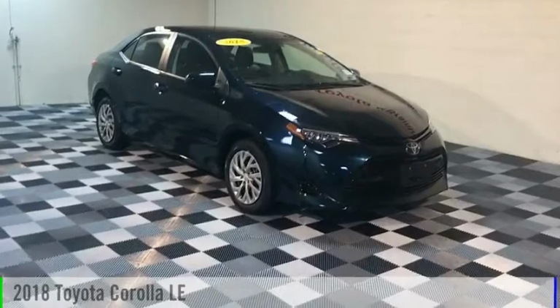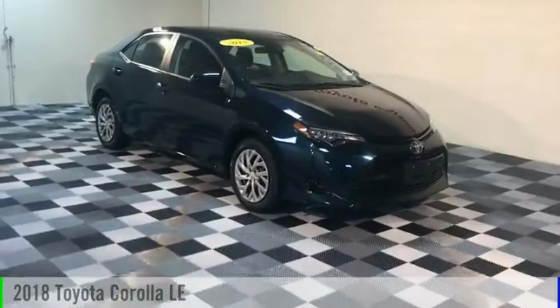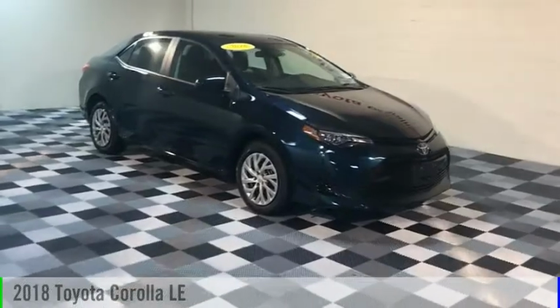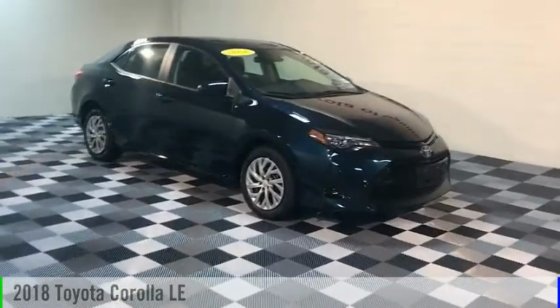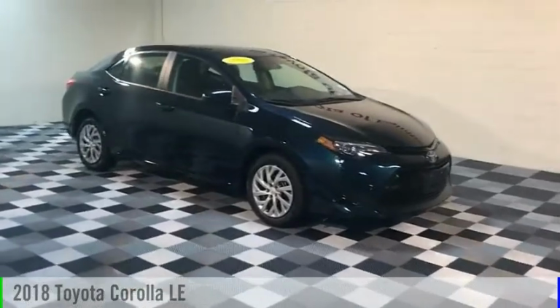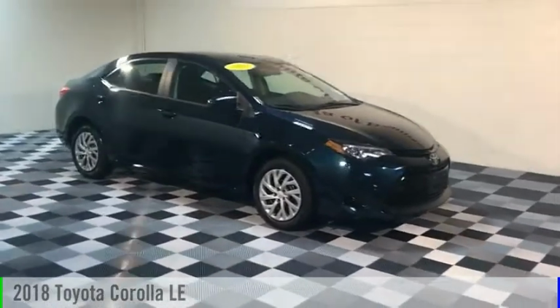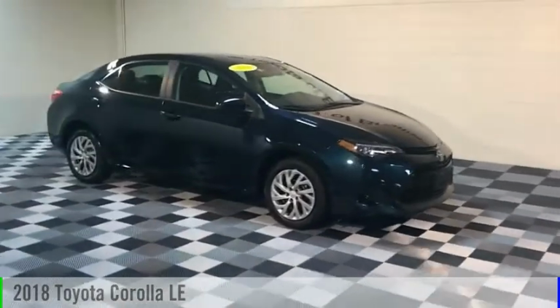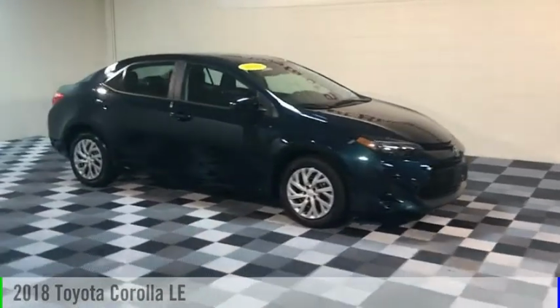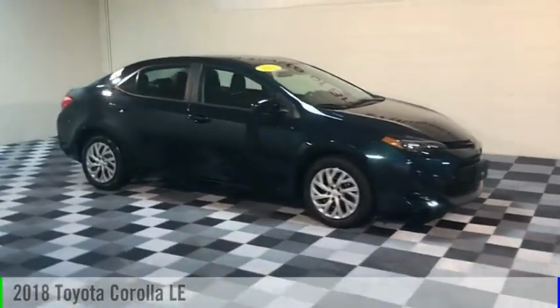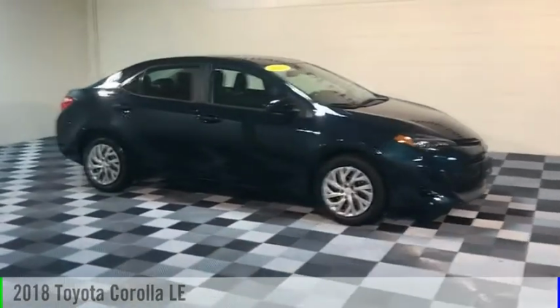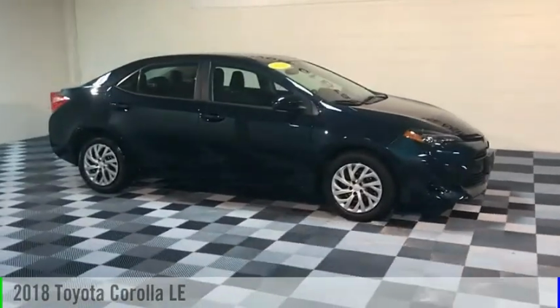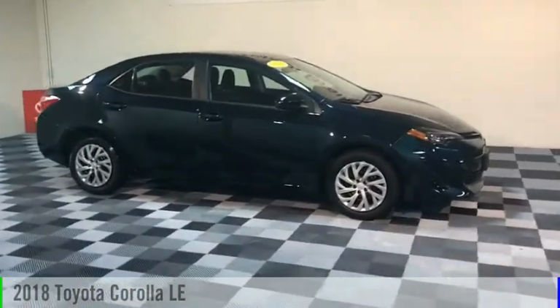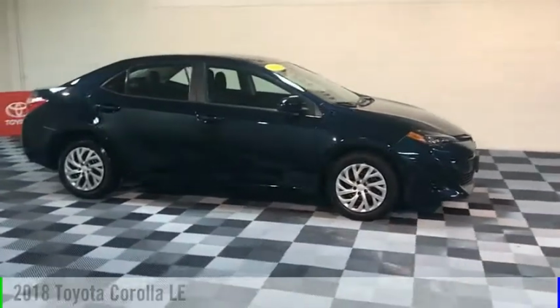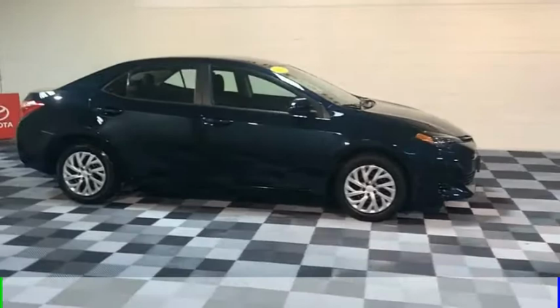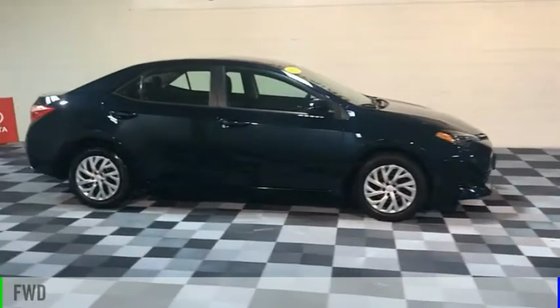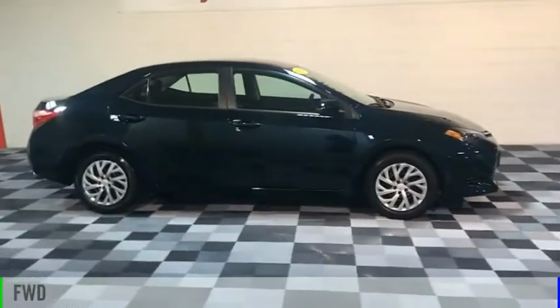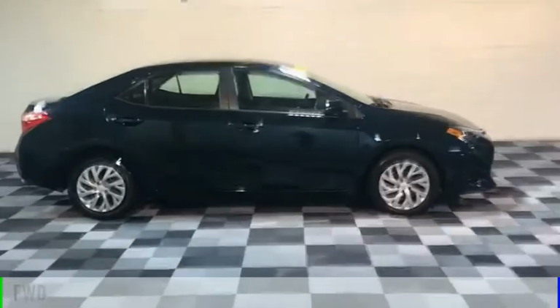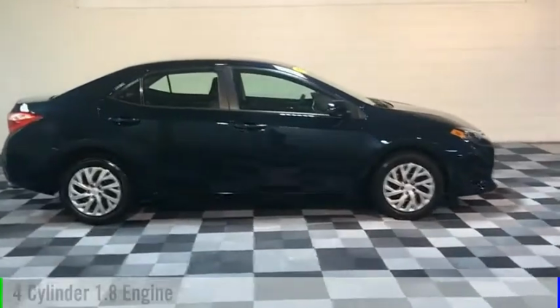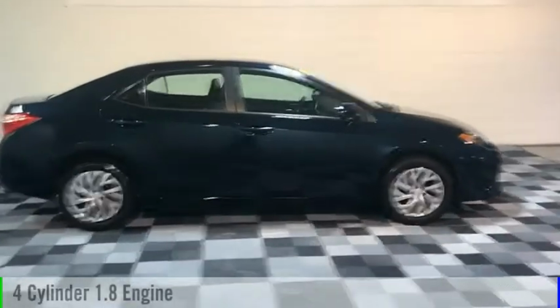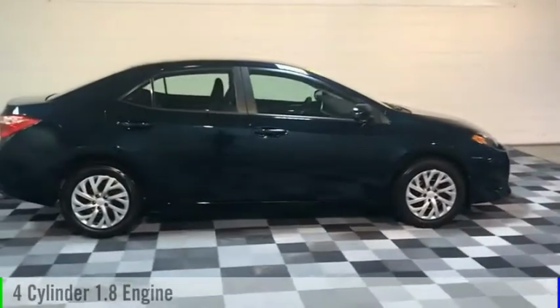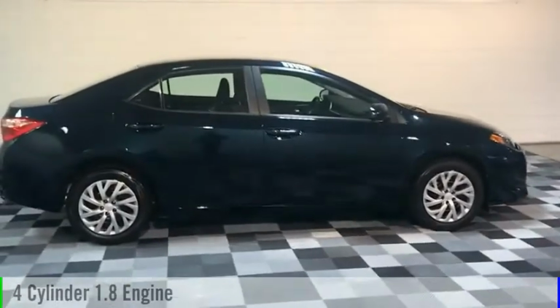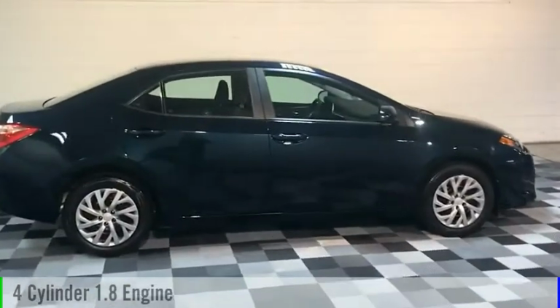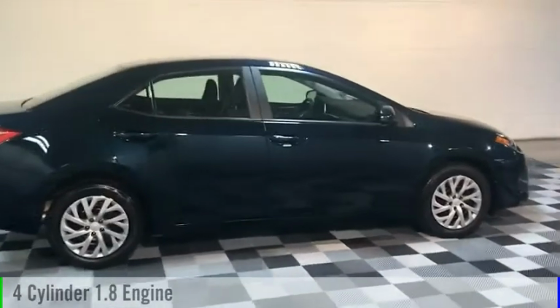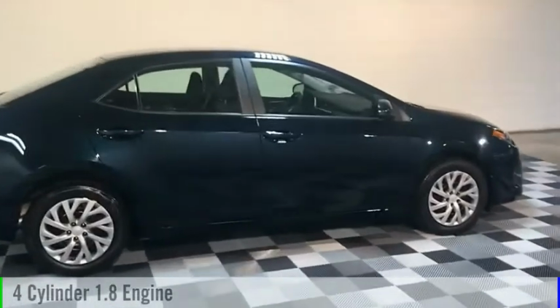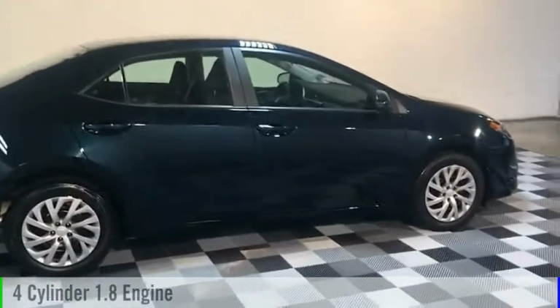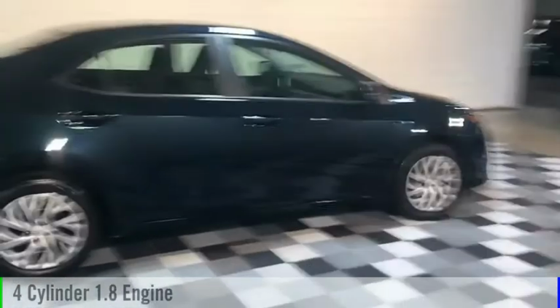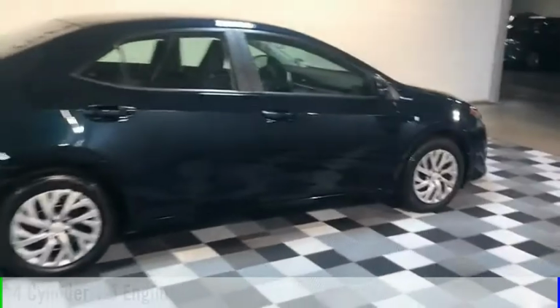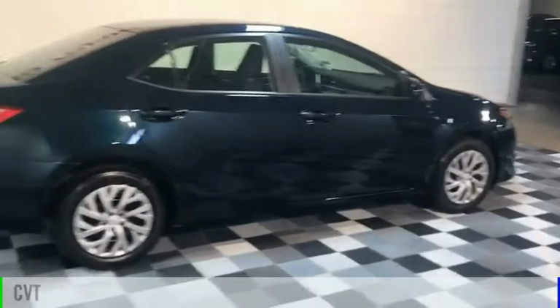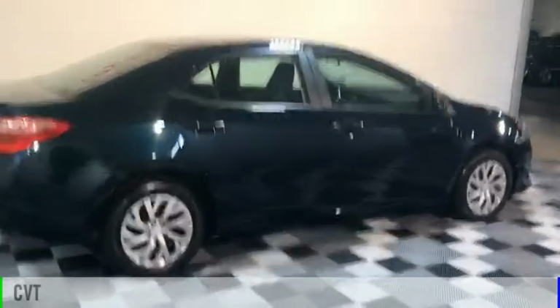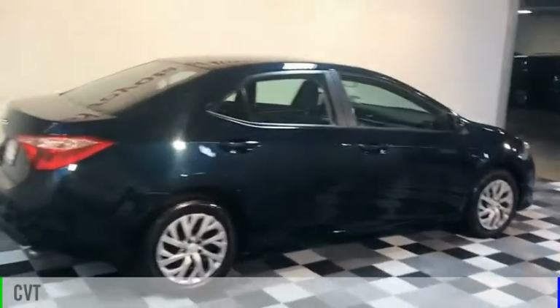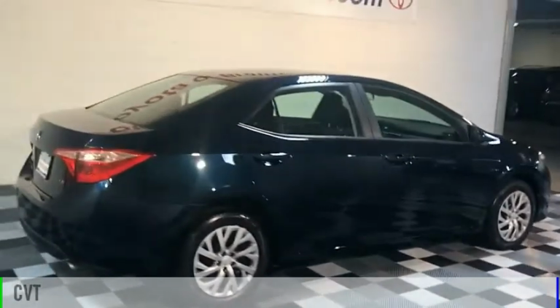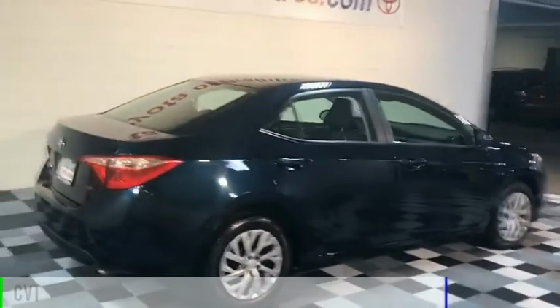Take a ride in the 2018 Corolla. This vehicle is powered by a front-wheel drive, four-cylinder, 1.8-liter engine, and comes with a continuously variable transmission.